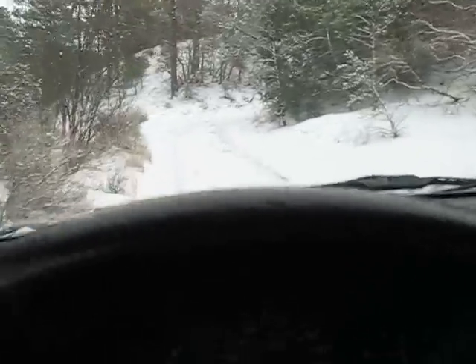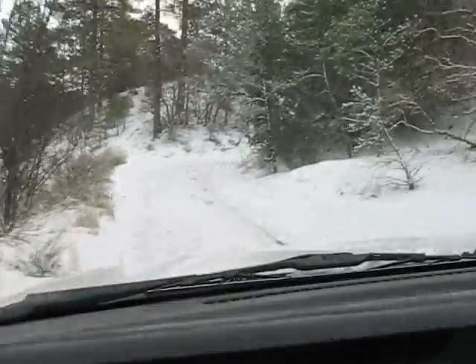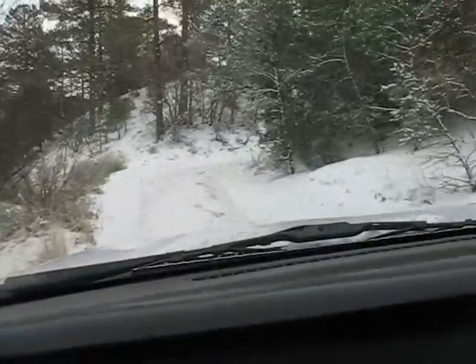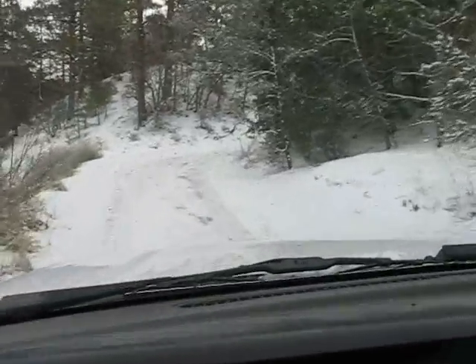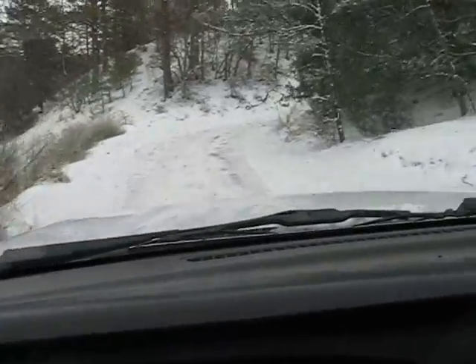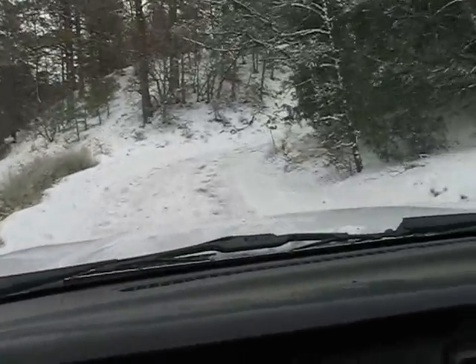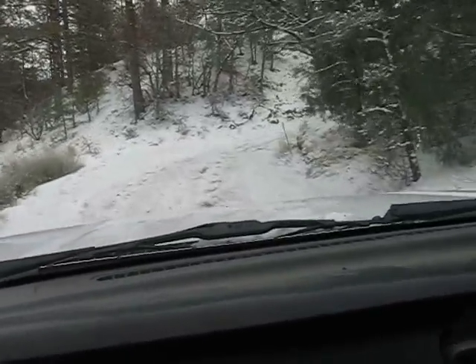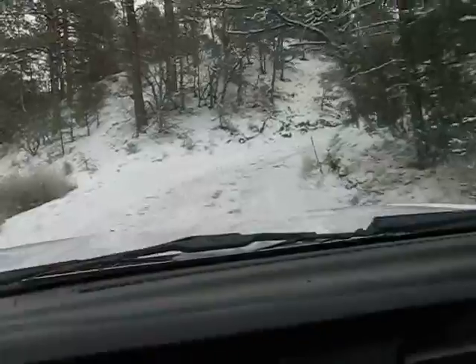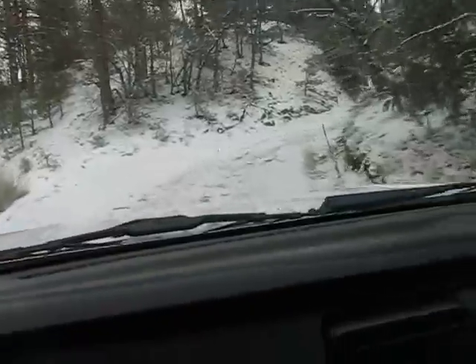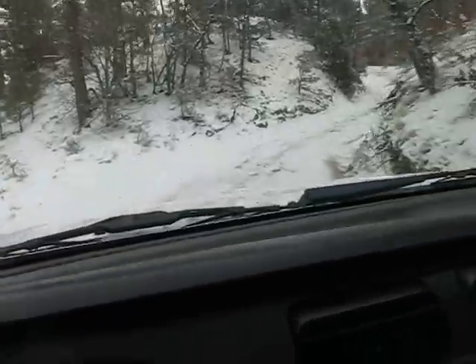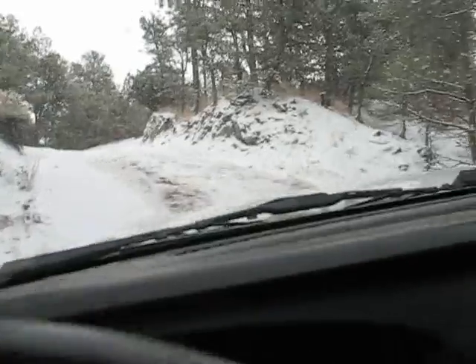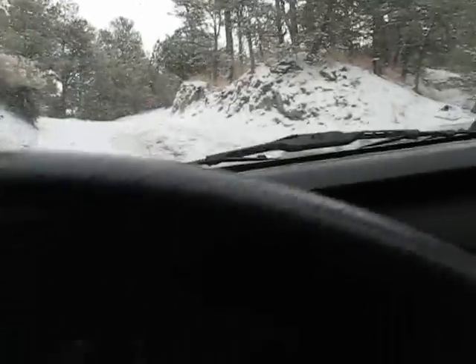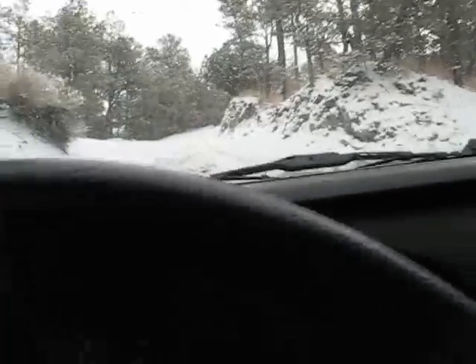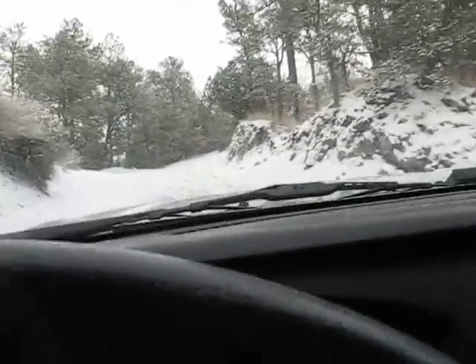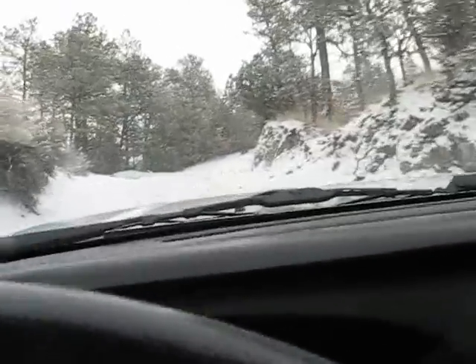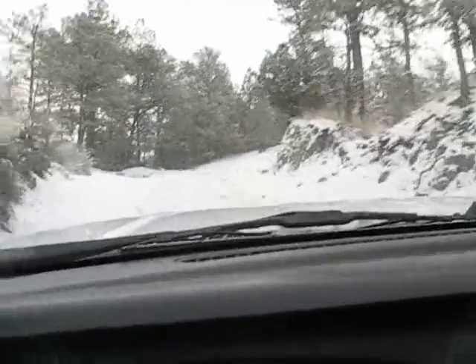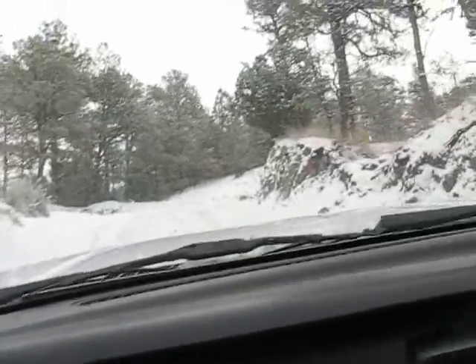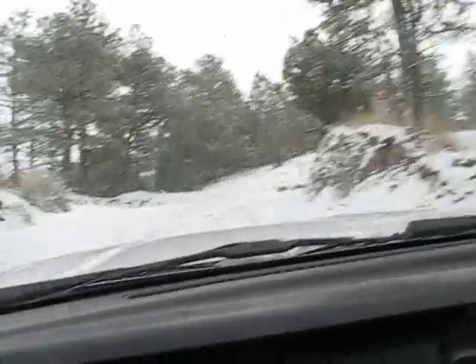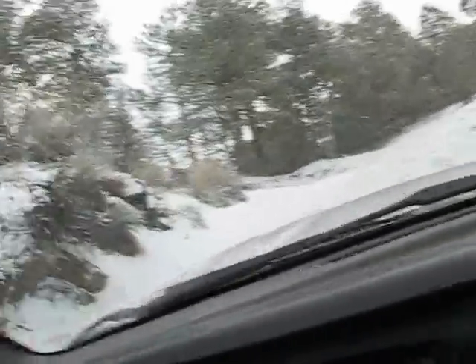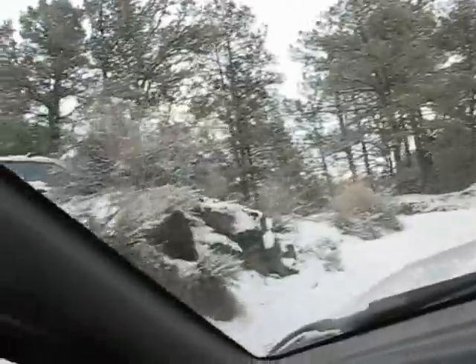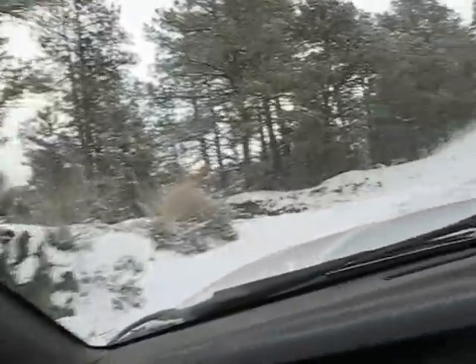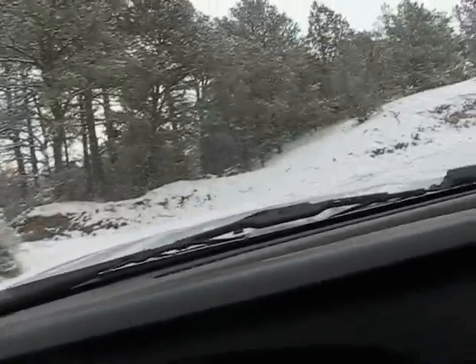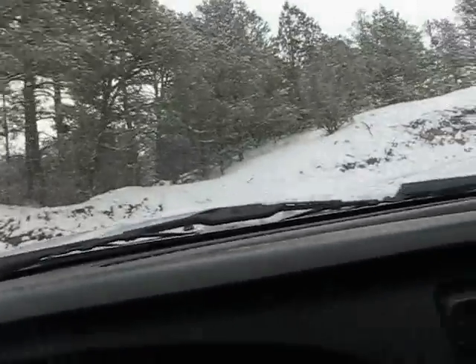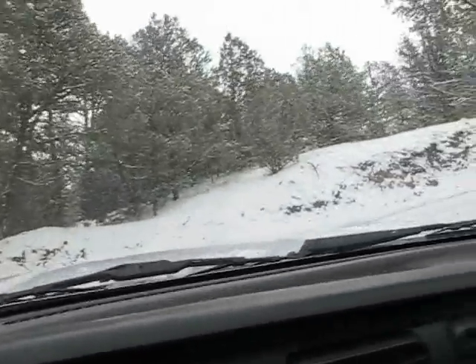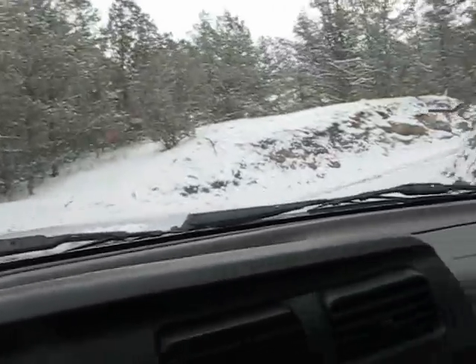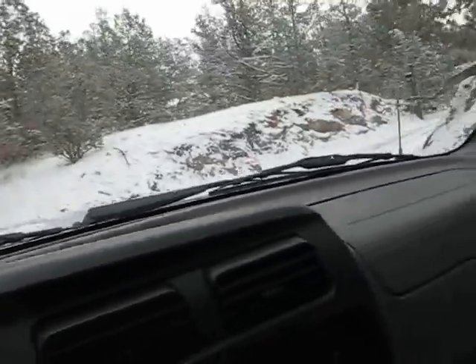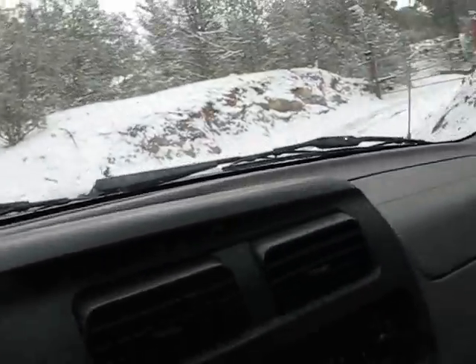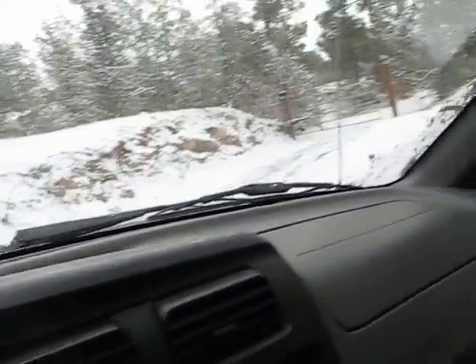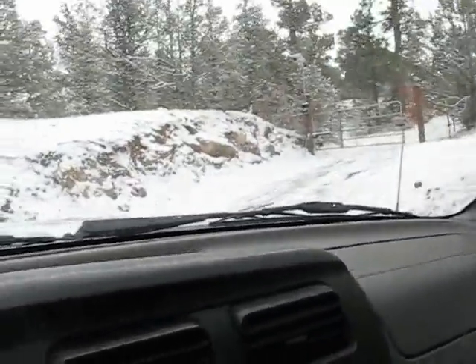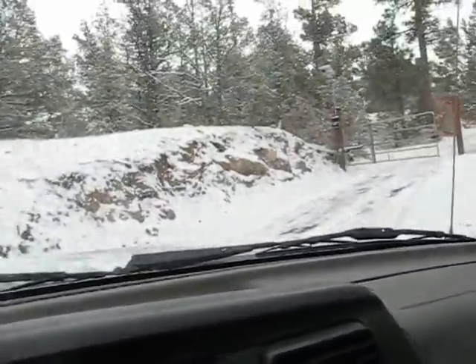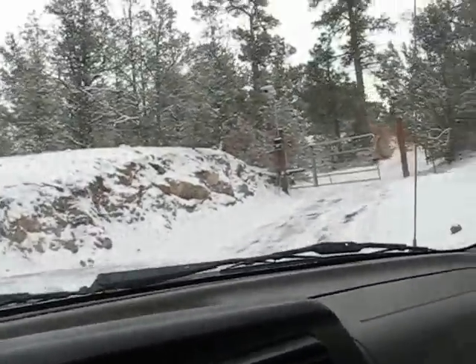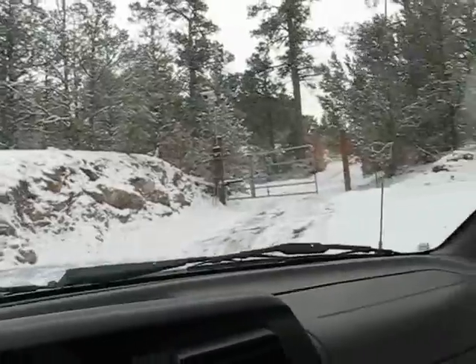Here I am plowing what our friends fondly referred to as Killer Hill. You can see that it's a rather steep hill, and being able to plow it makes the difference between whether we can get in or out.